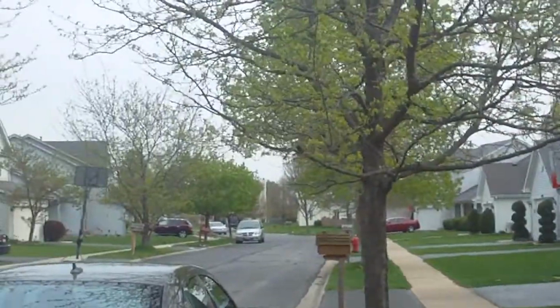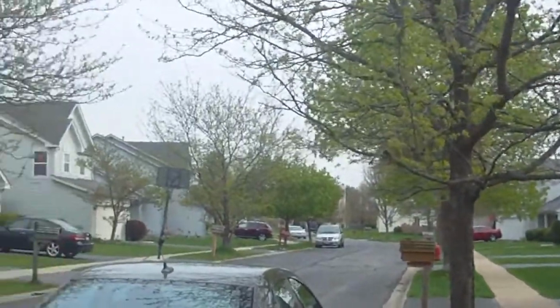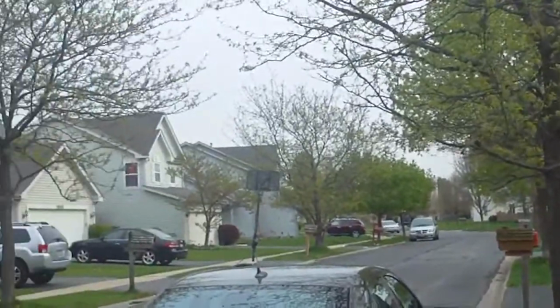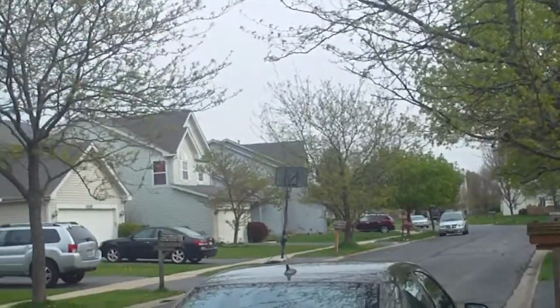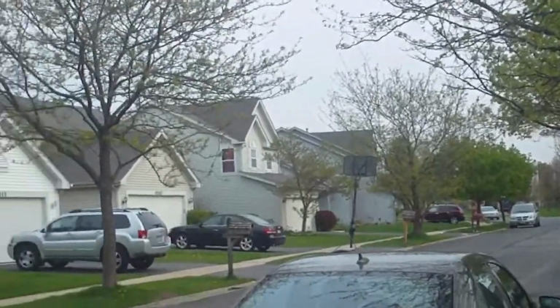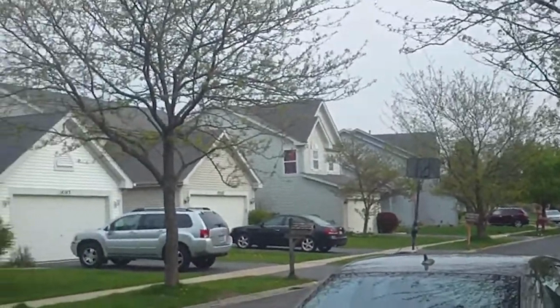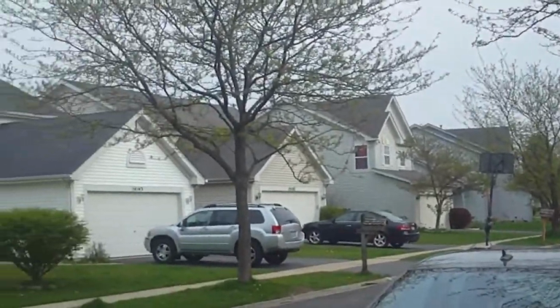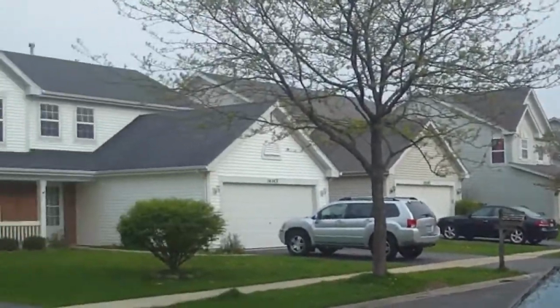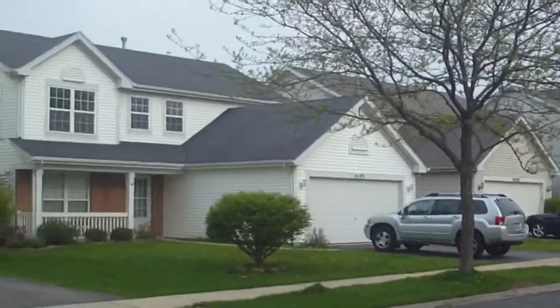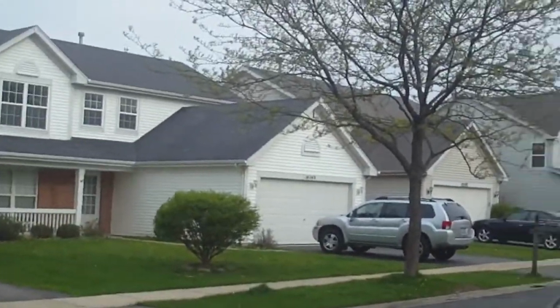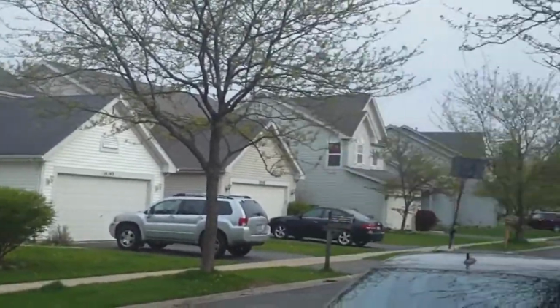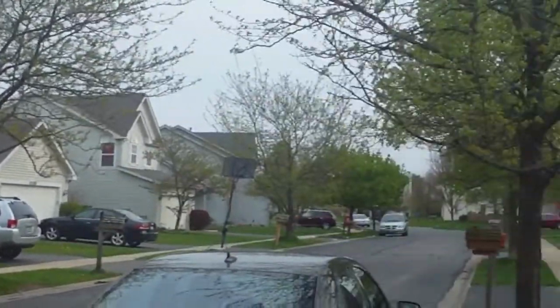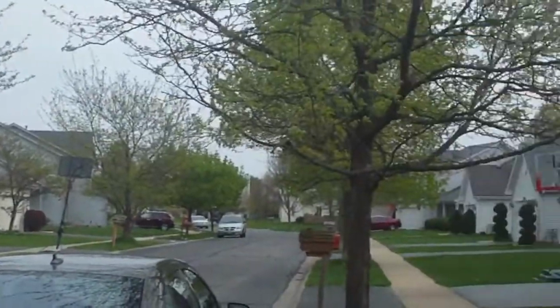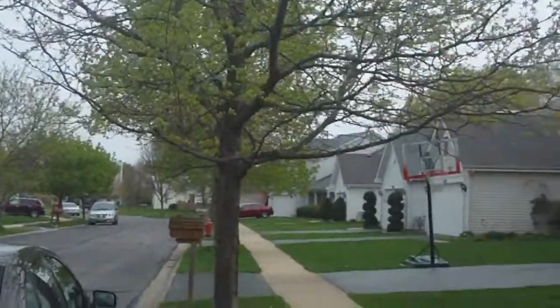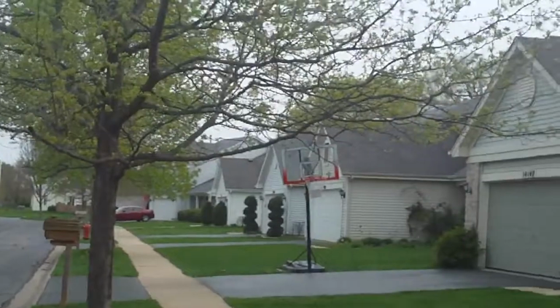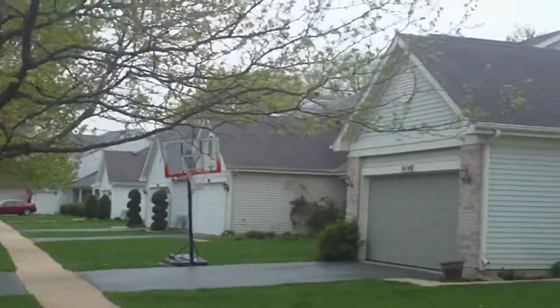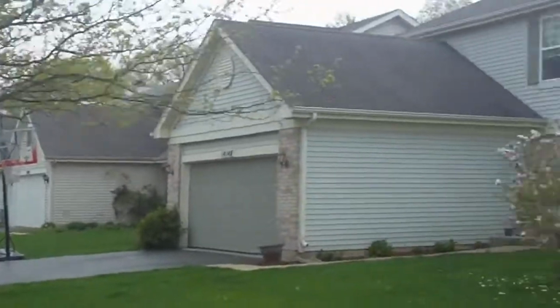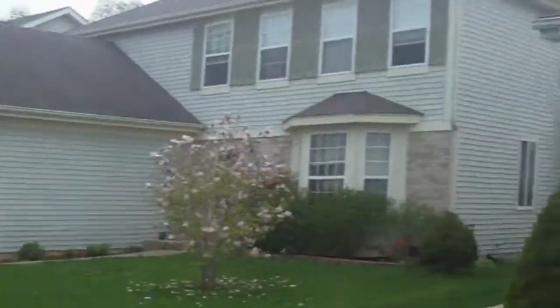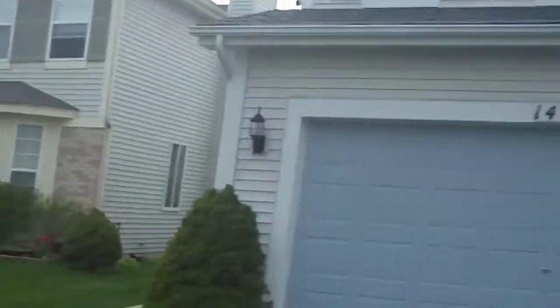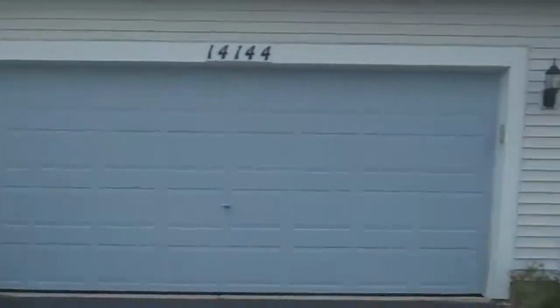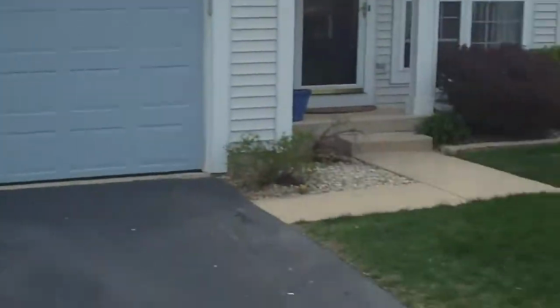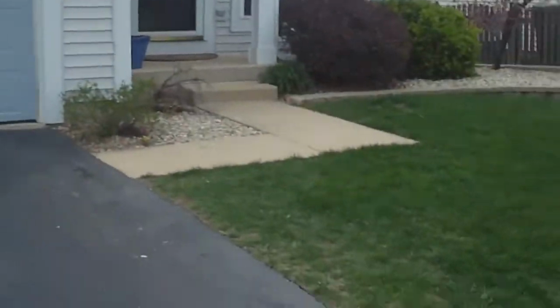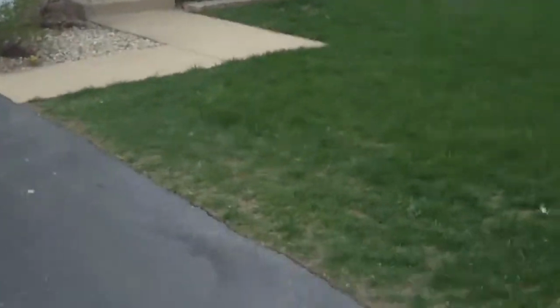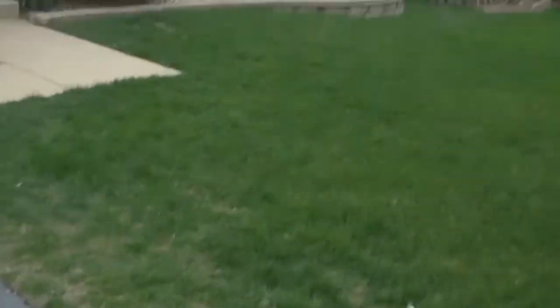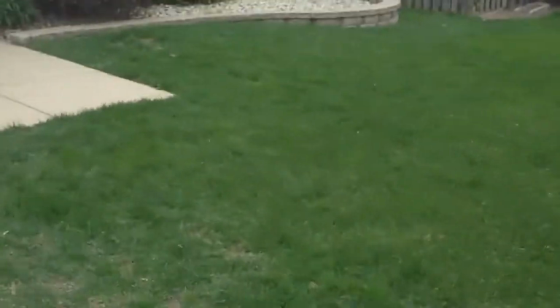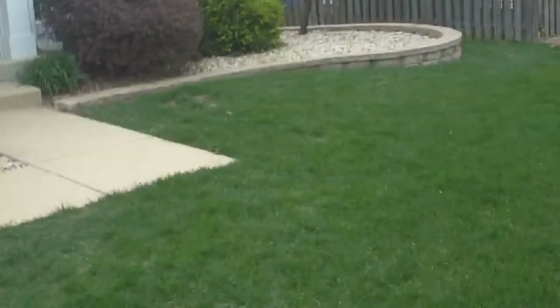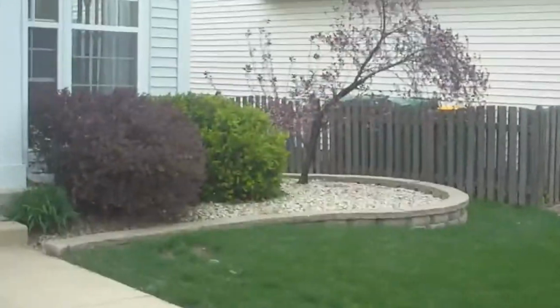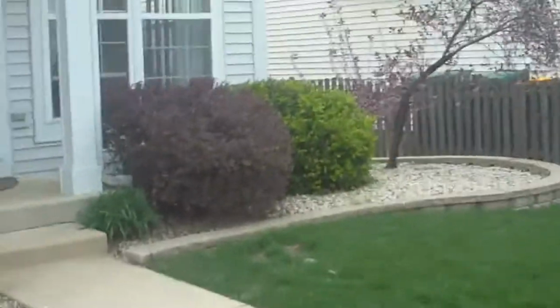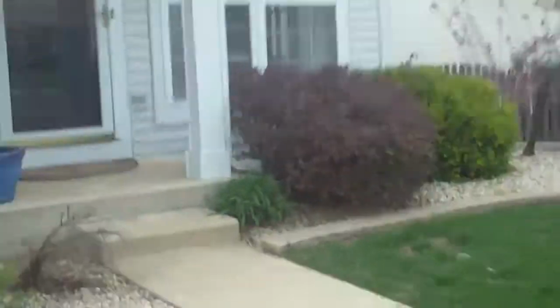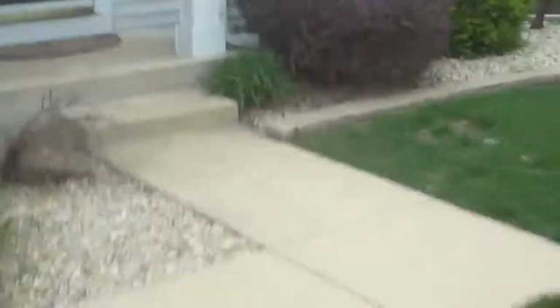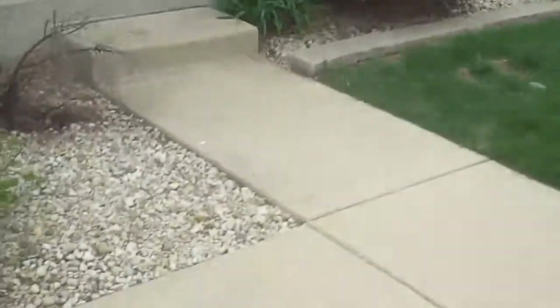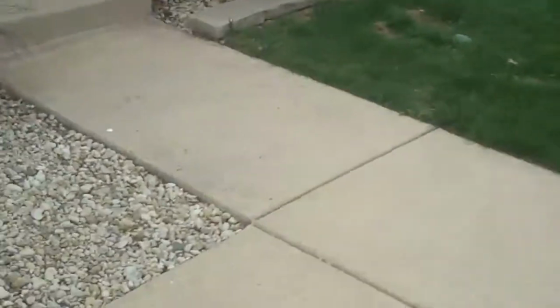There is an area of town homes but those are often a totally different section. This is three bedrooms plus a big loft and finished basement — you'll see it all in the video.